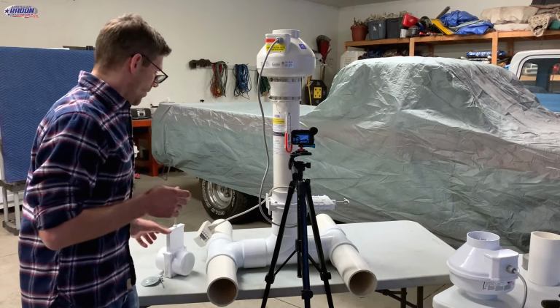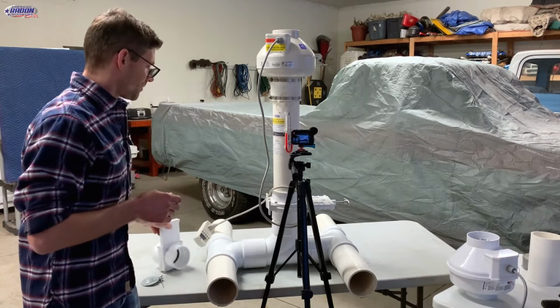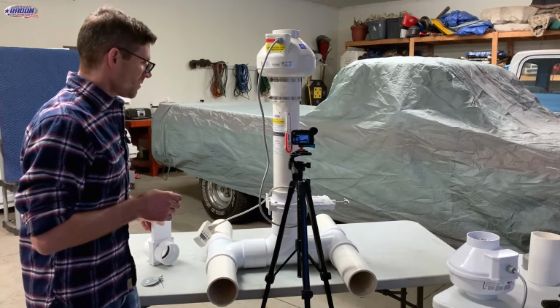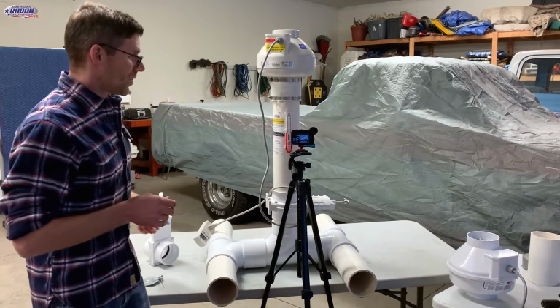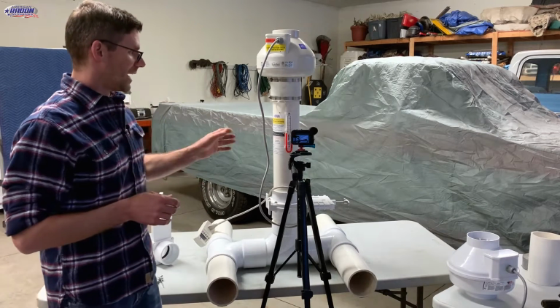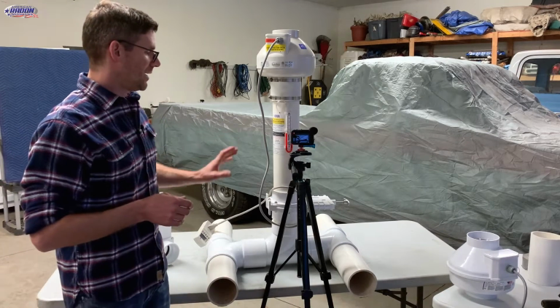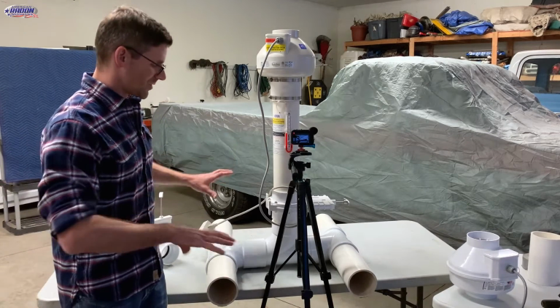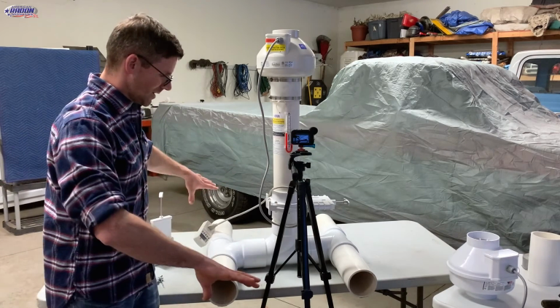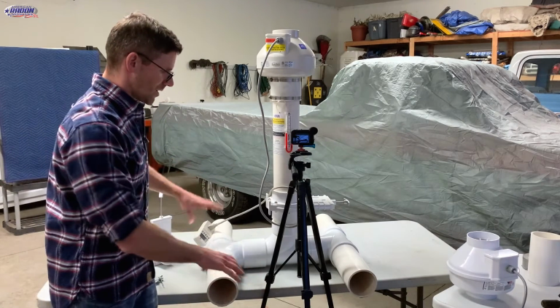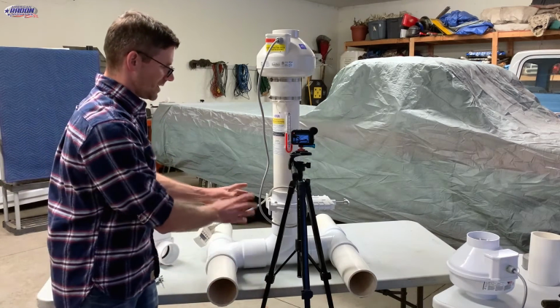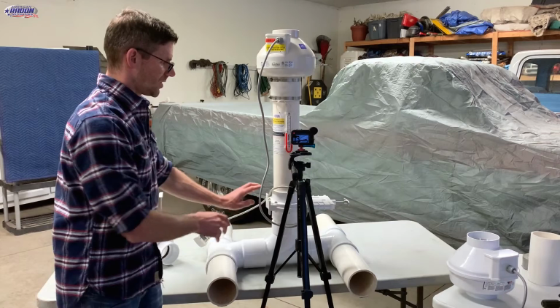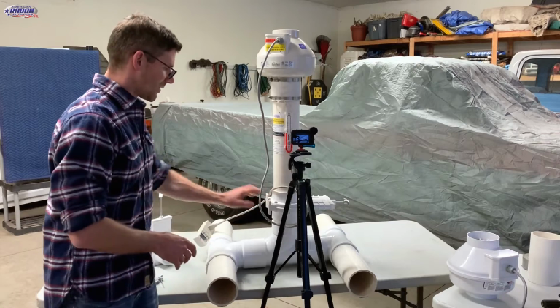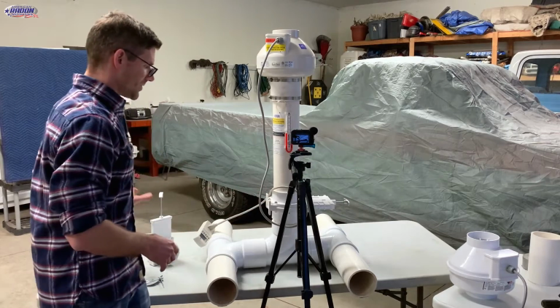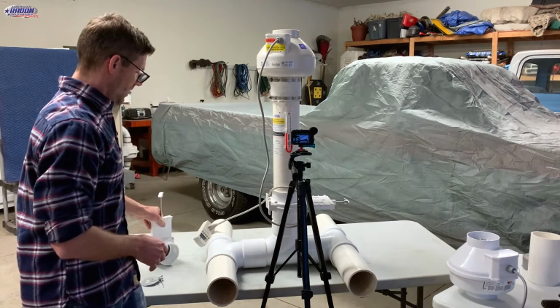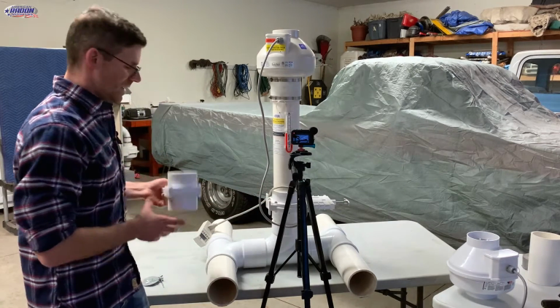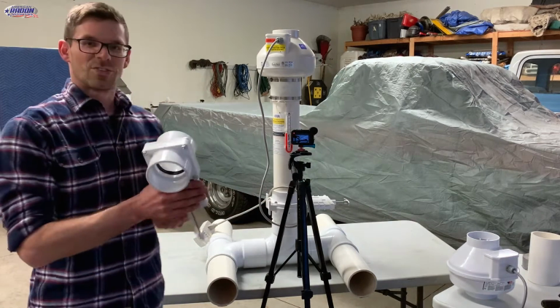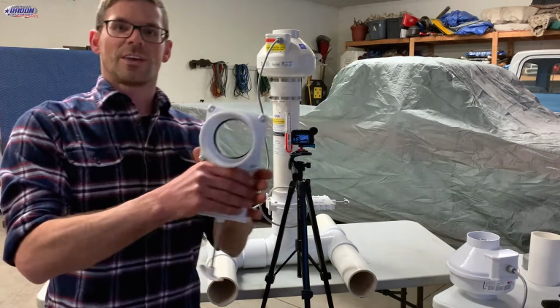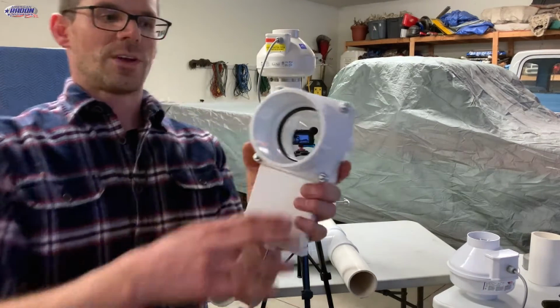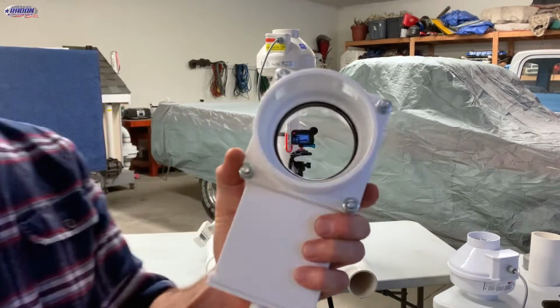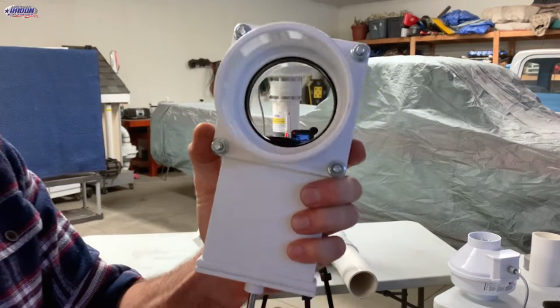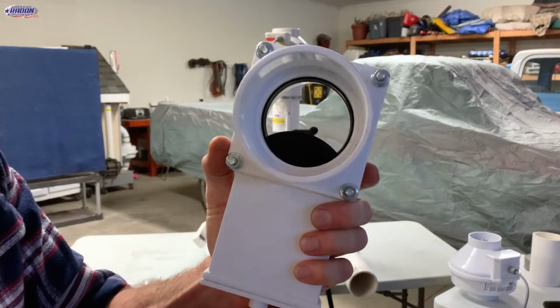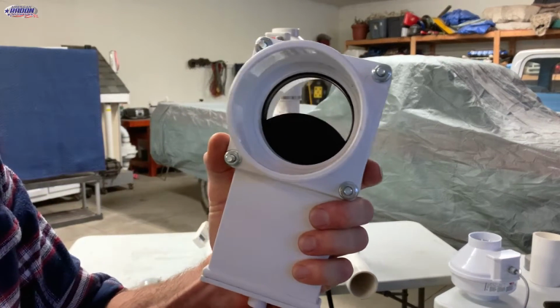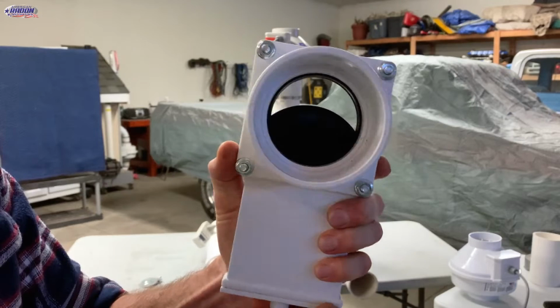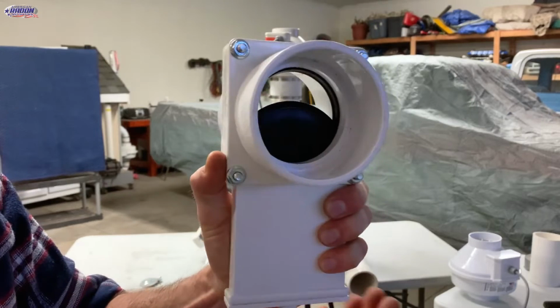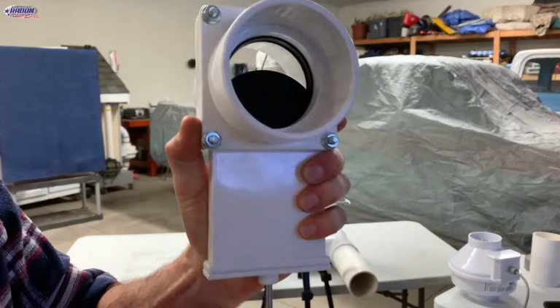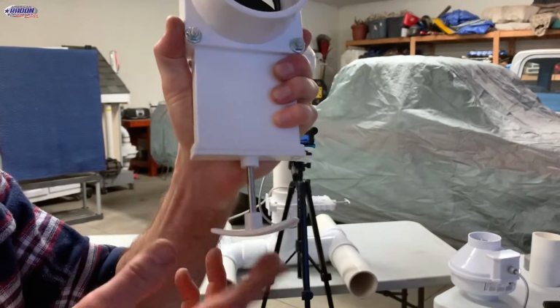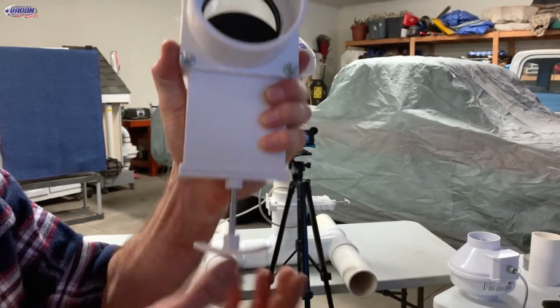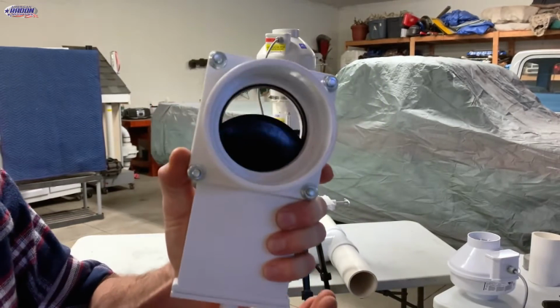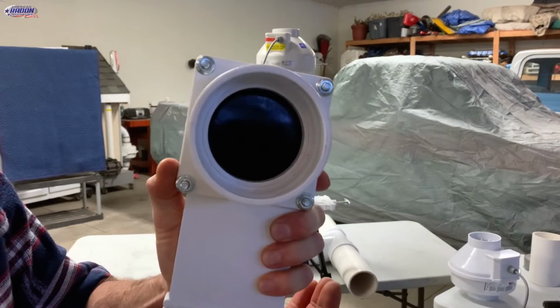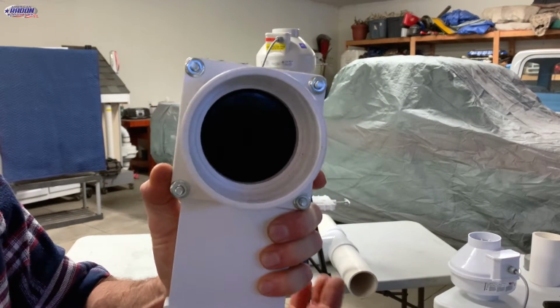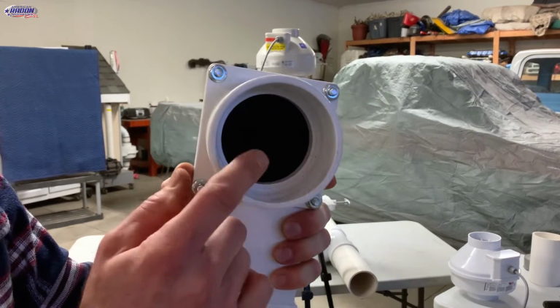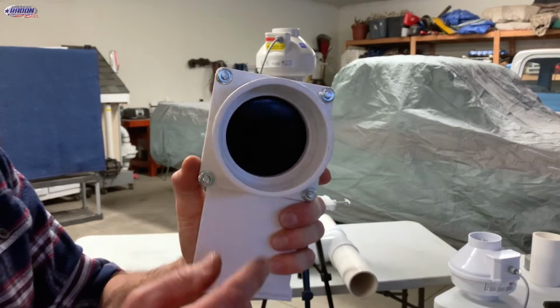So with this setup I've just got a couple of T's here. I've got a four-inch gate valve which is just like this three-inch gate valve except bigger. You can see as I close this handle it'll close this valve.